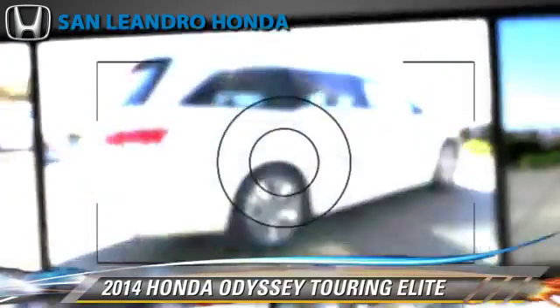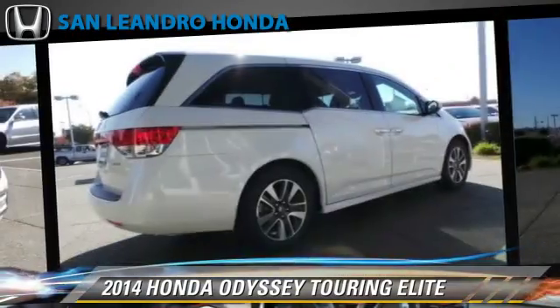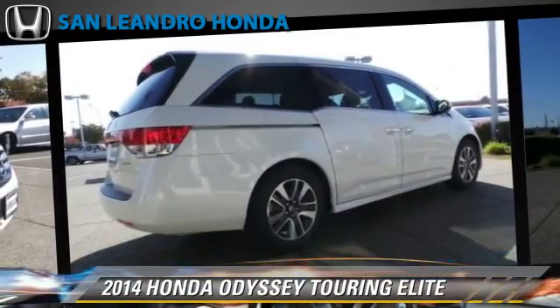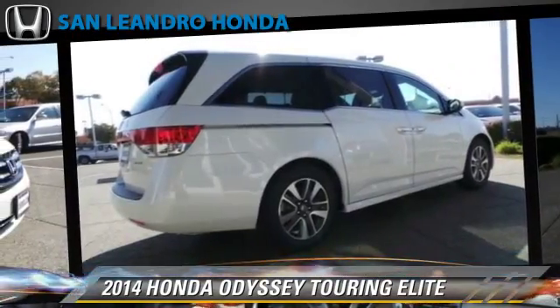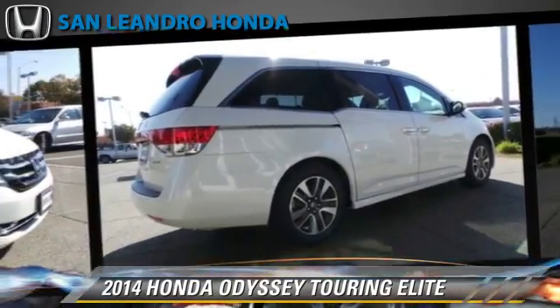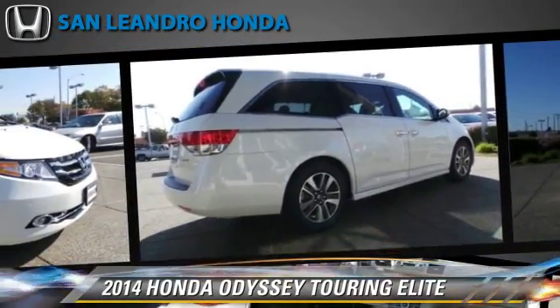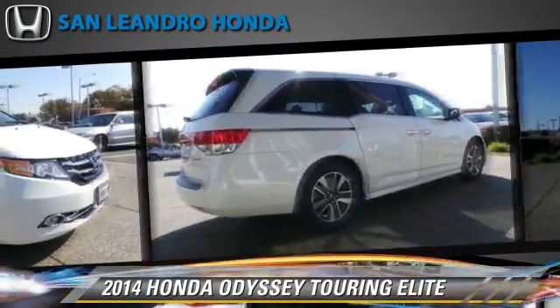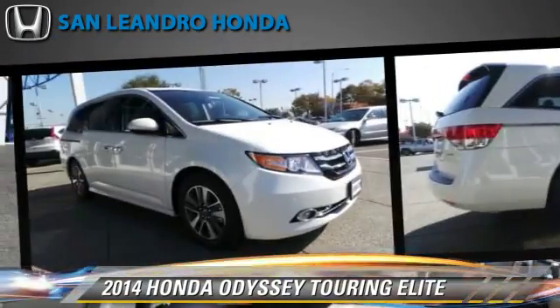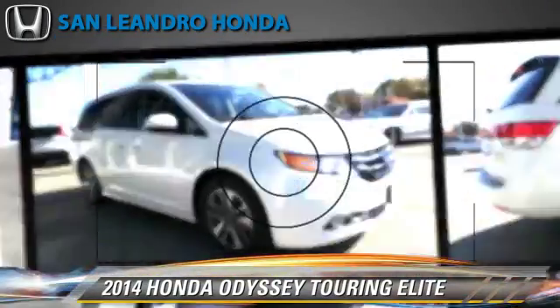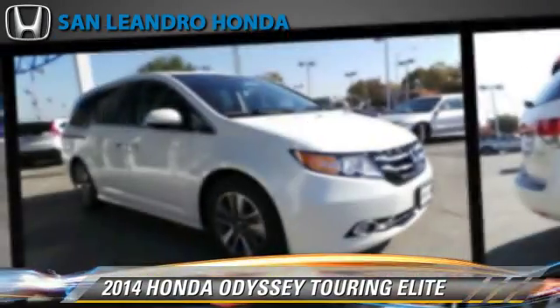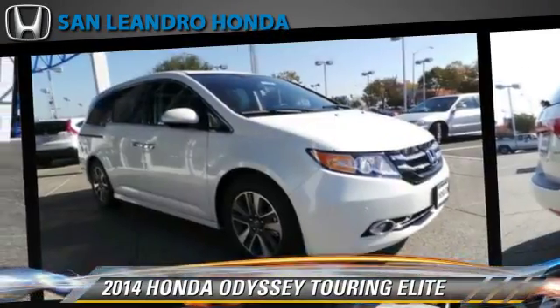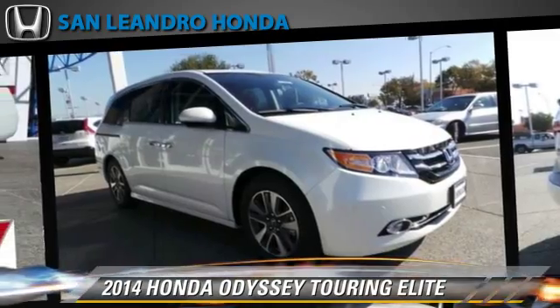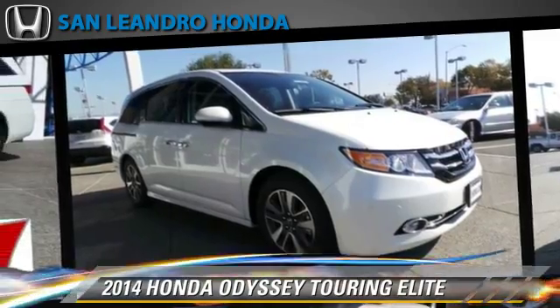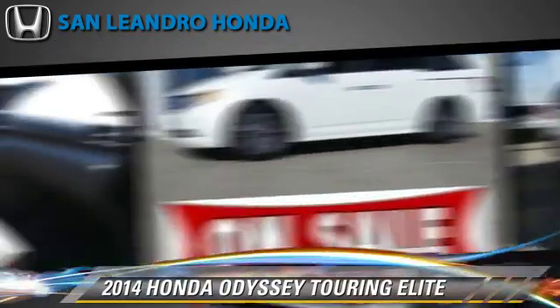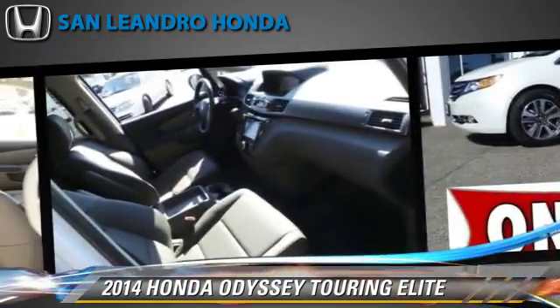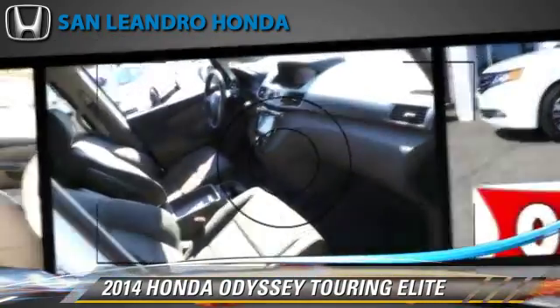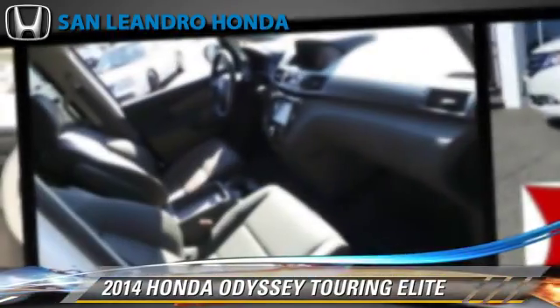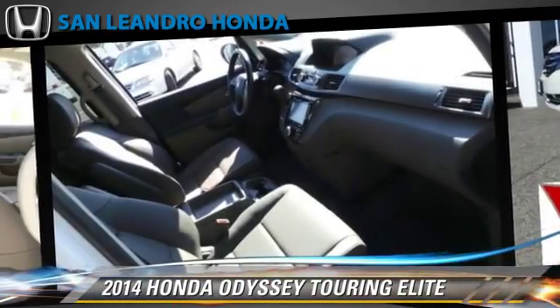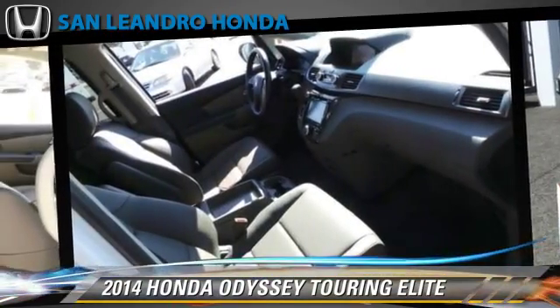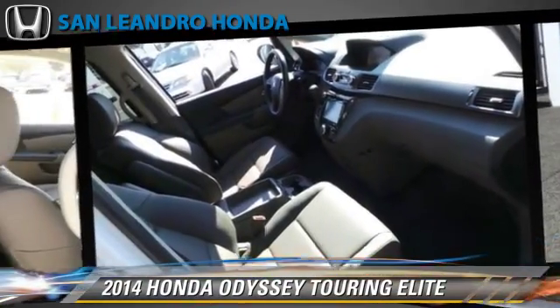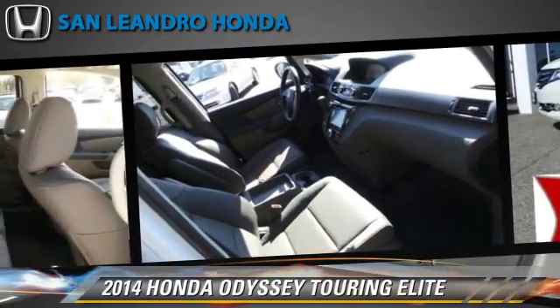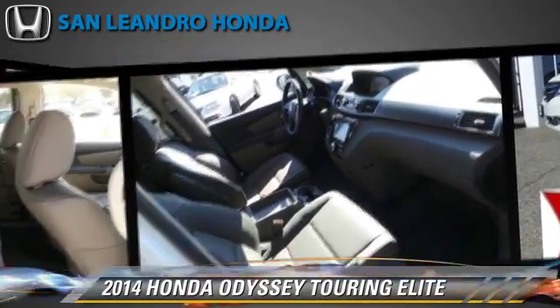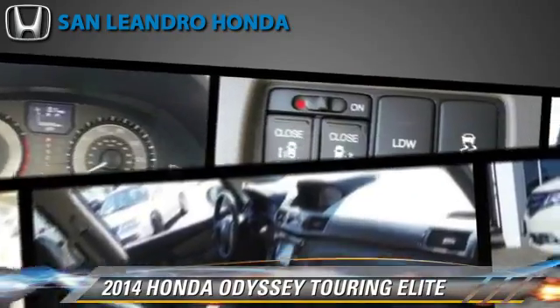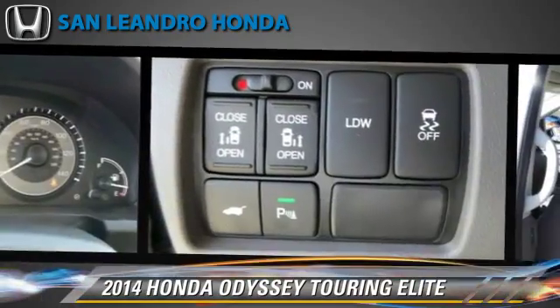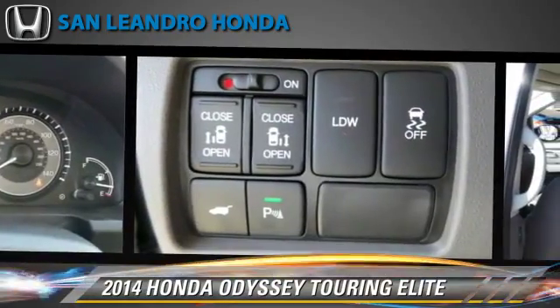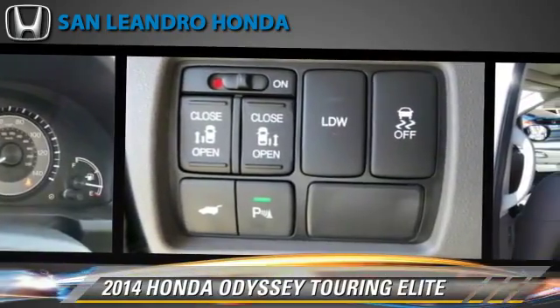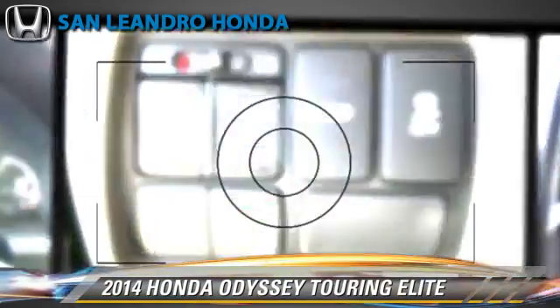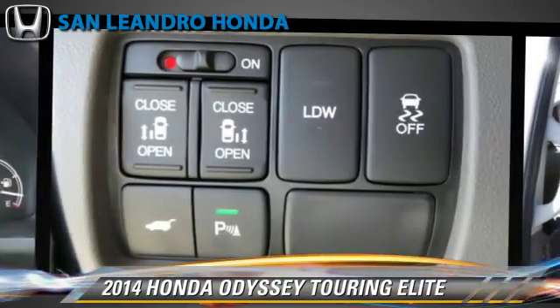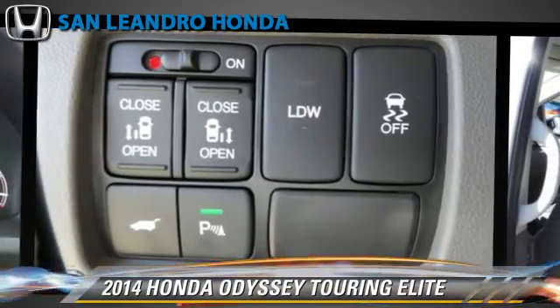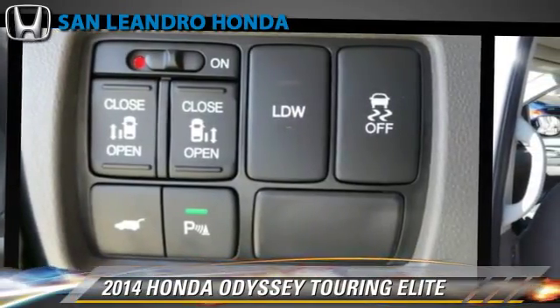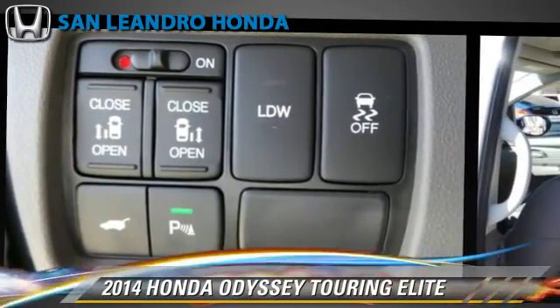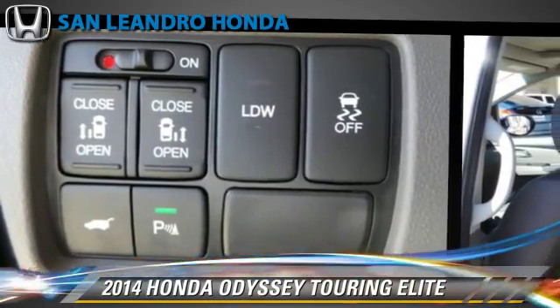Comfort and convenience features include Bluetooth wireless, satellite radio, third-row seating, HD radio, and navigation system. Give us a call to schedule your test drive today.